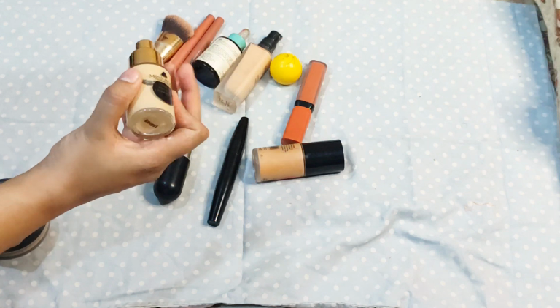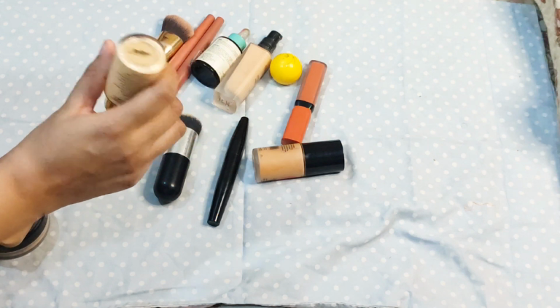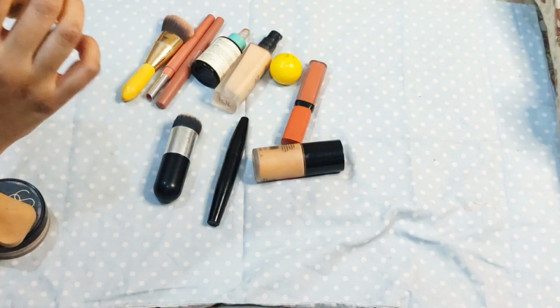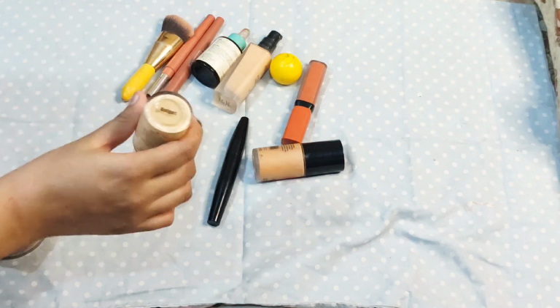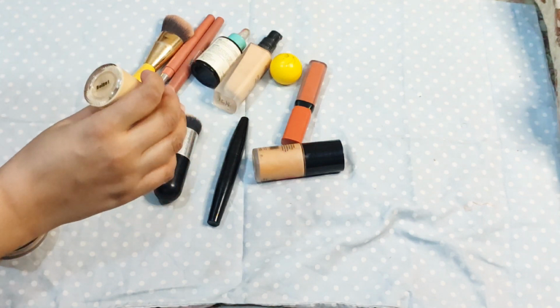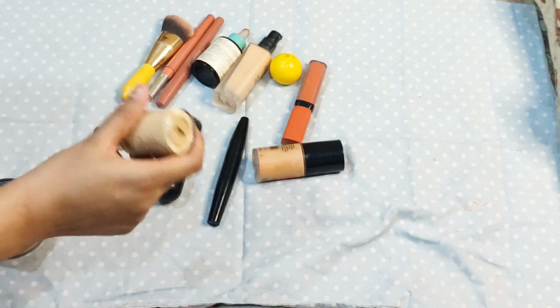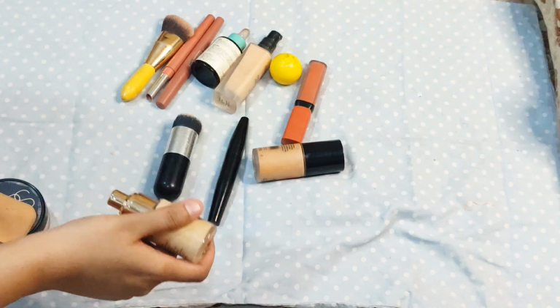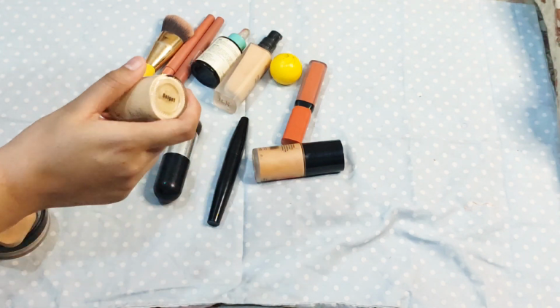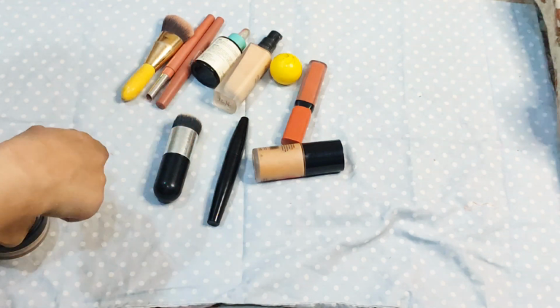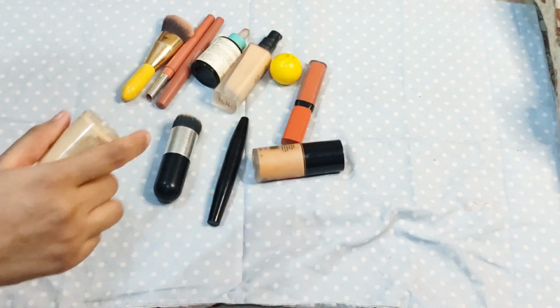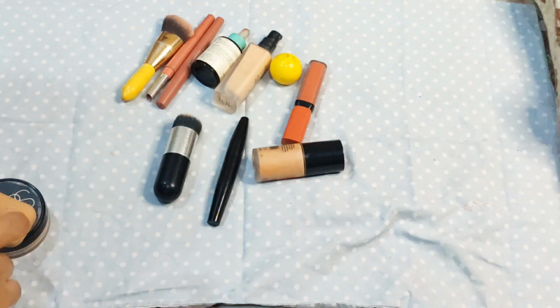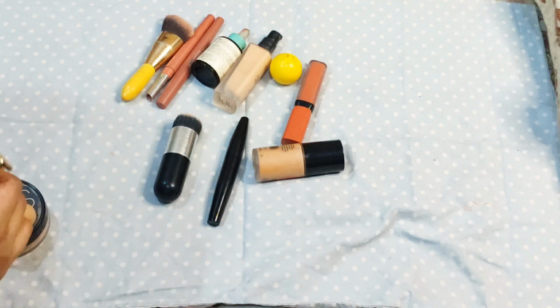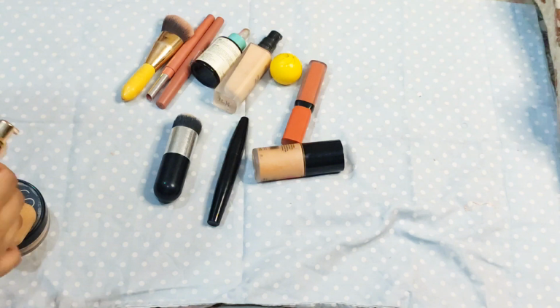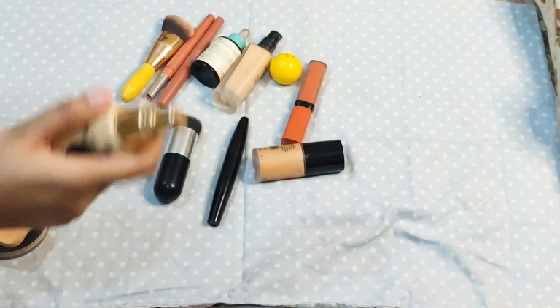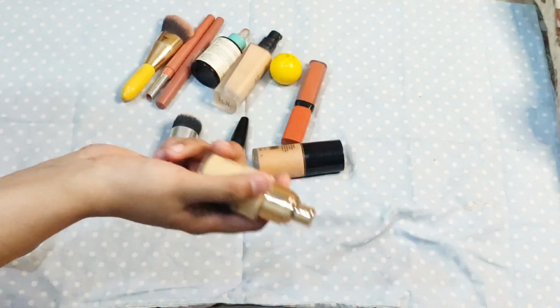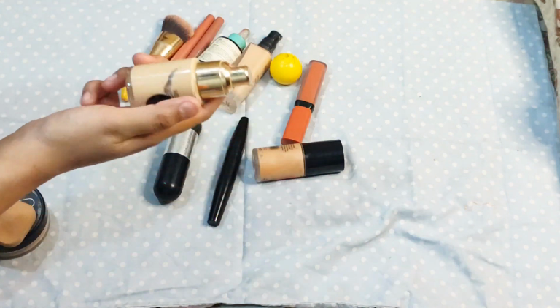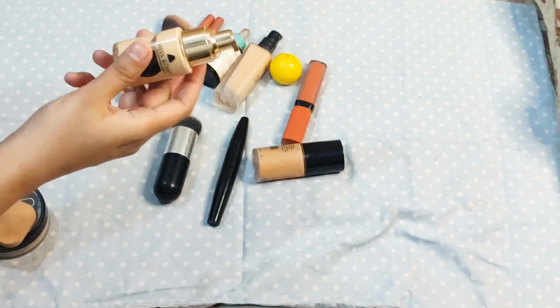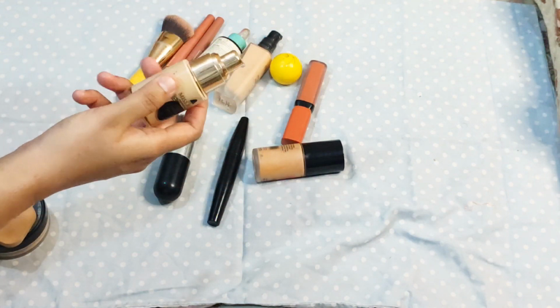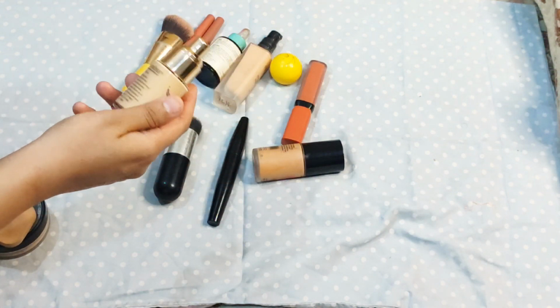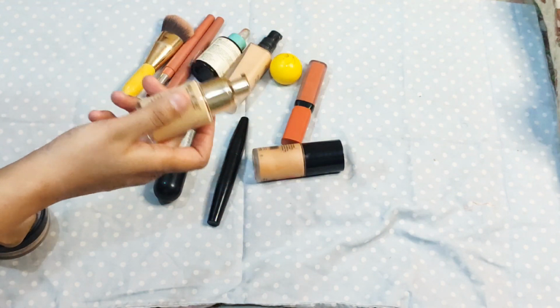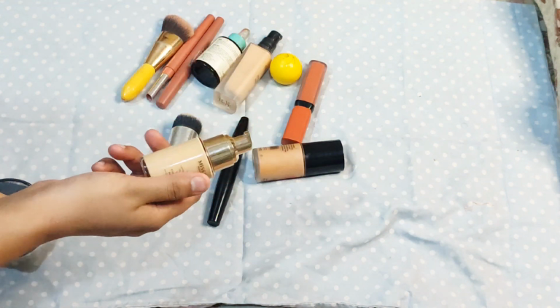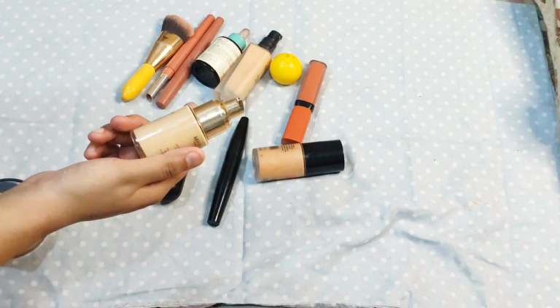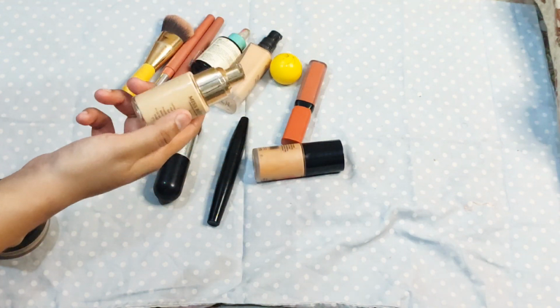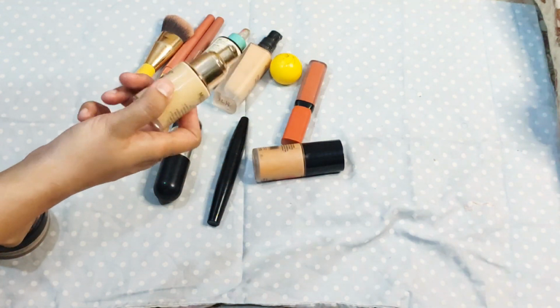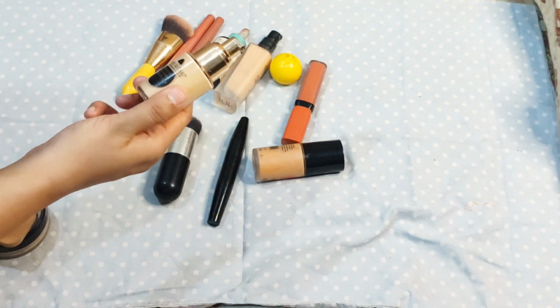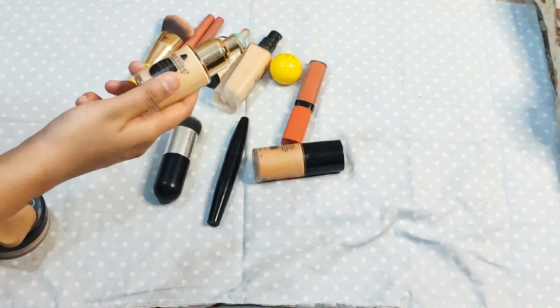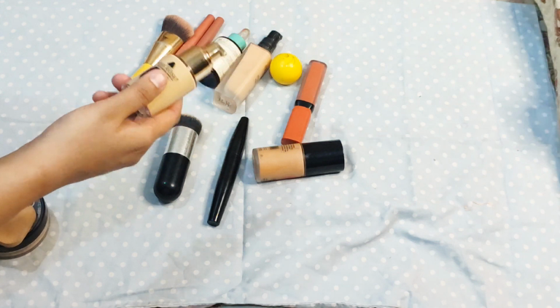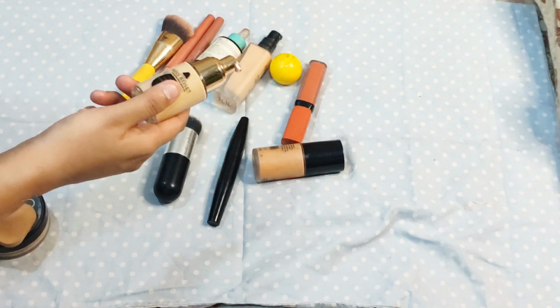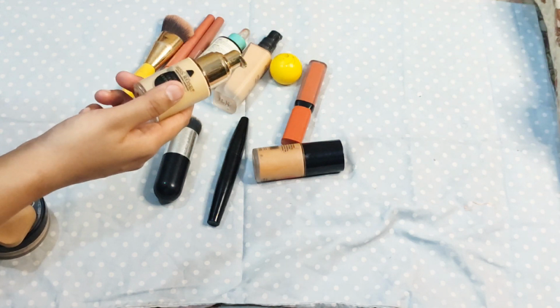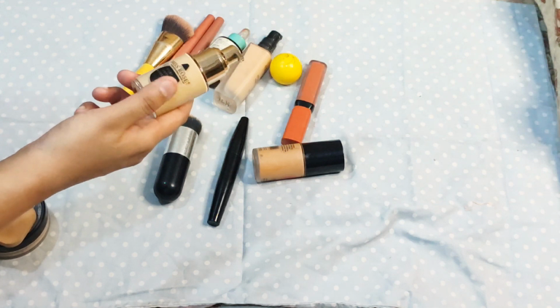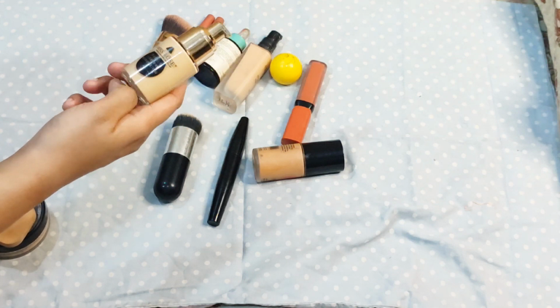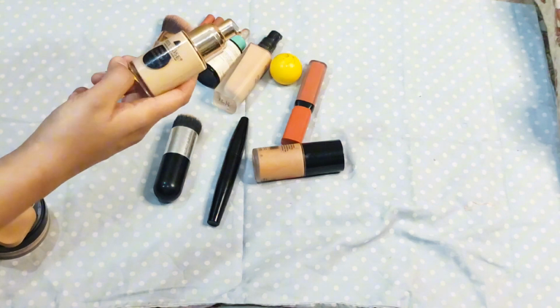We recommend these shades: the natural shade suits fair to medium skin tones, and the beige shade is also for fair to medium skin. So if you prefer it, you can take the natural shade, and if you are fair to medium, take the beige one.